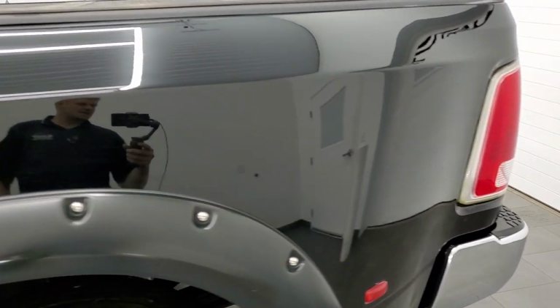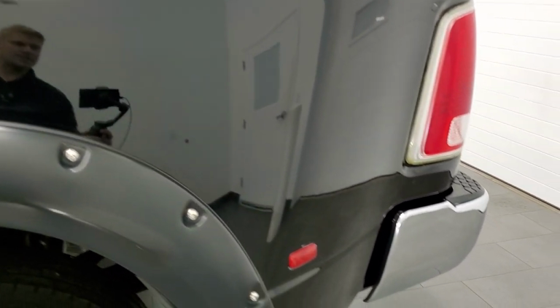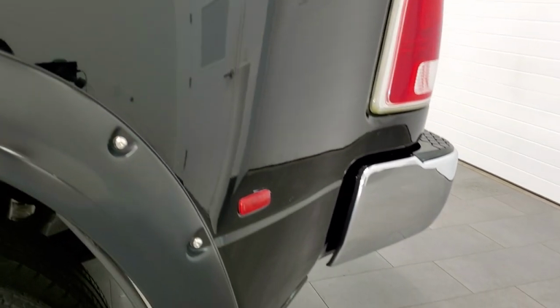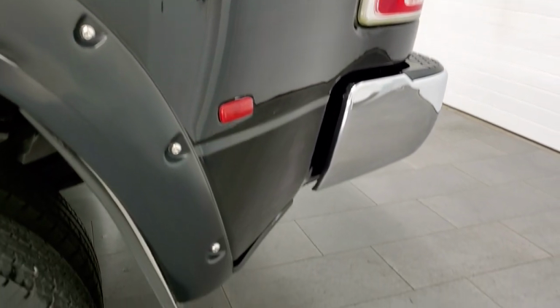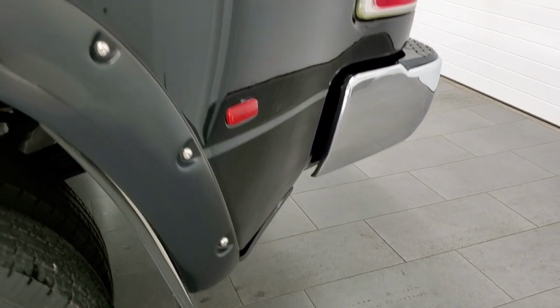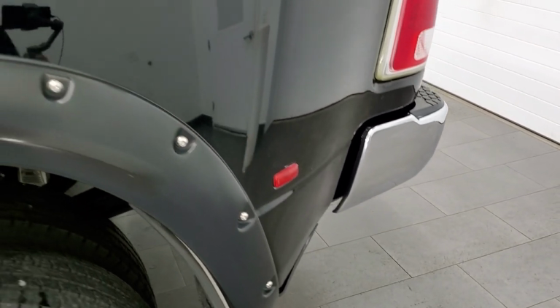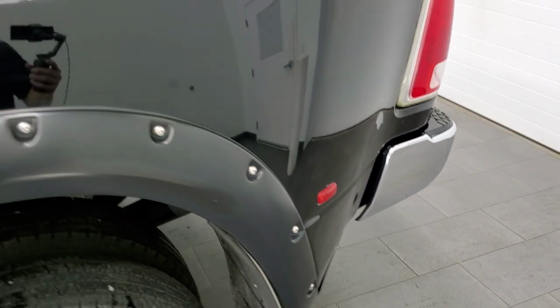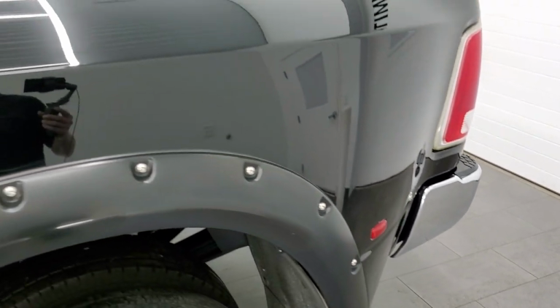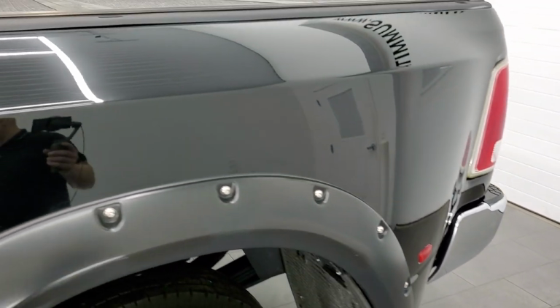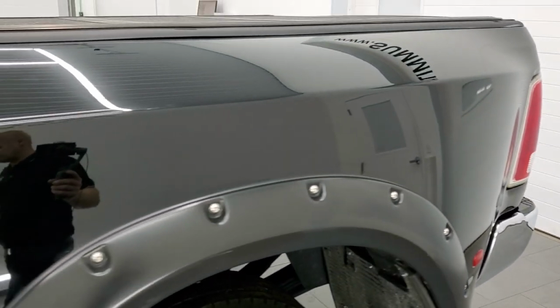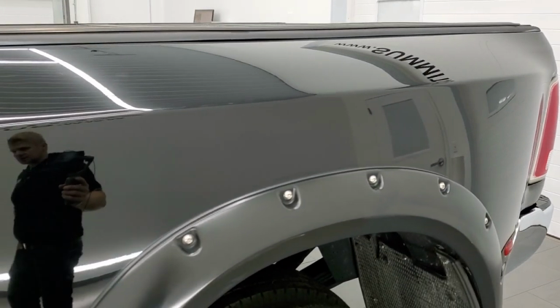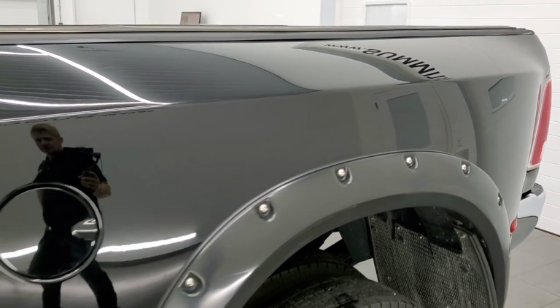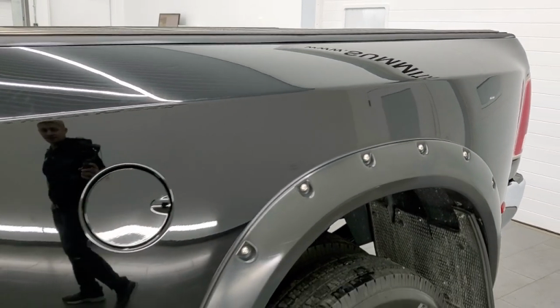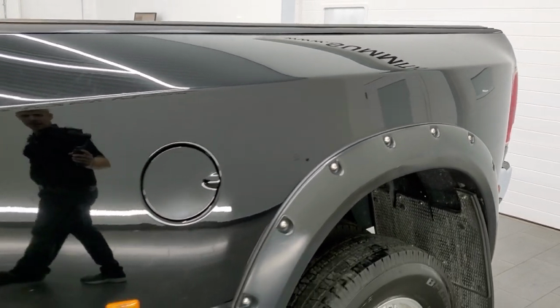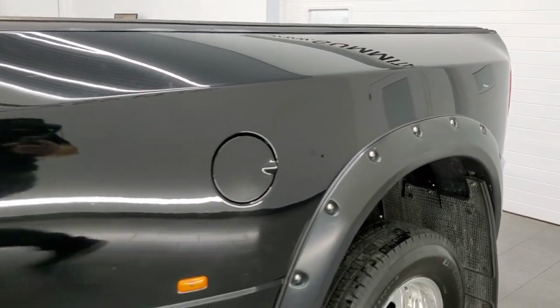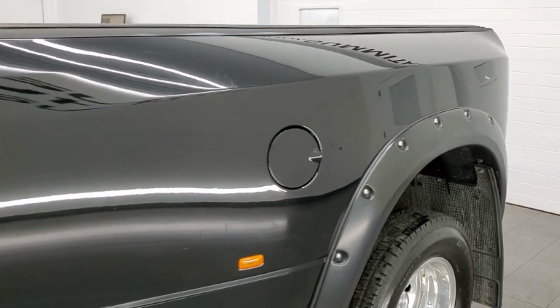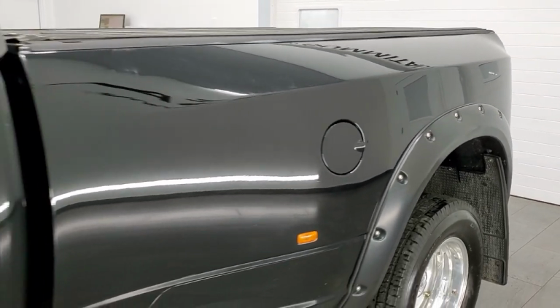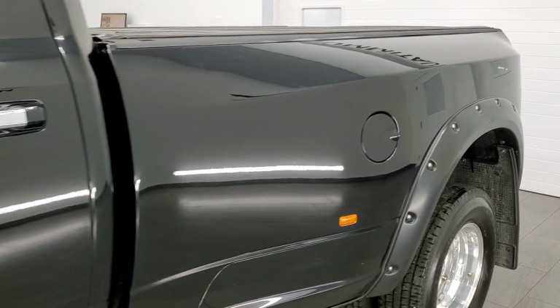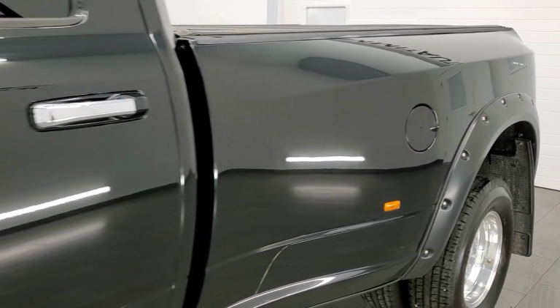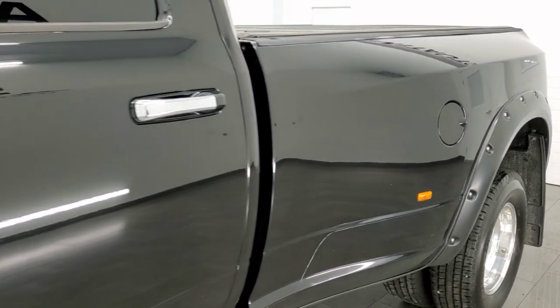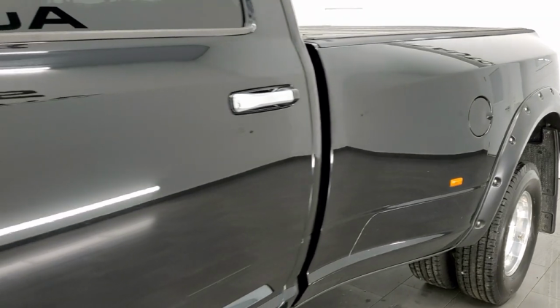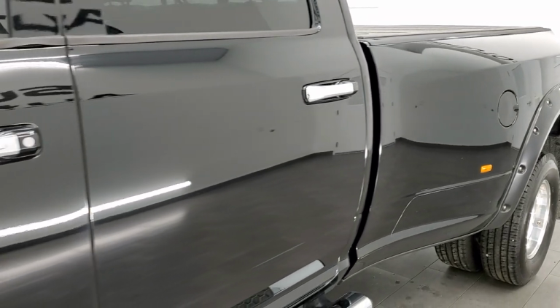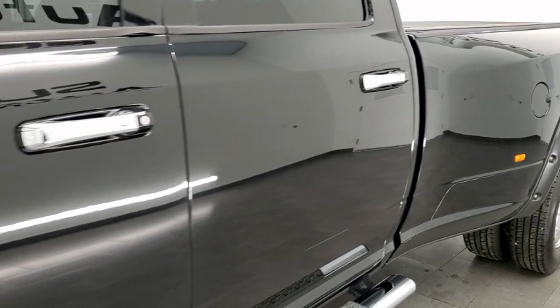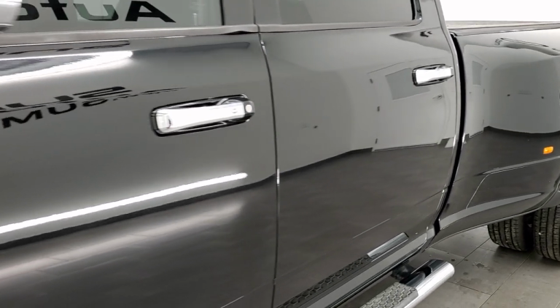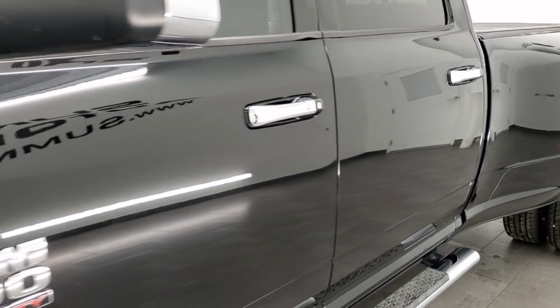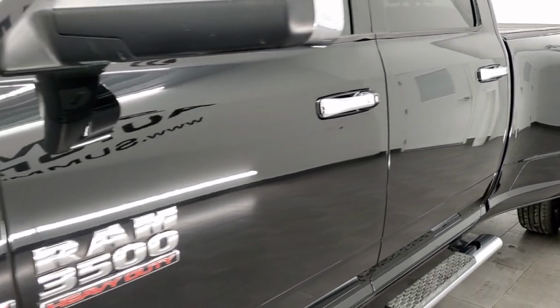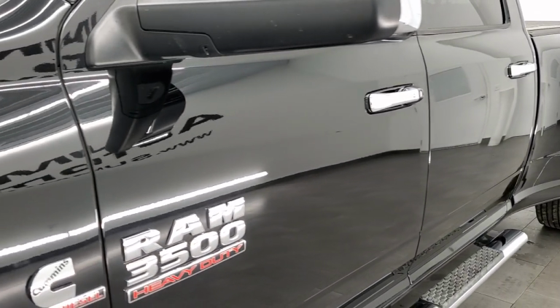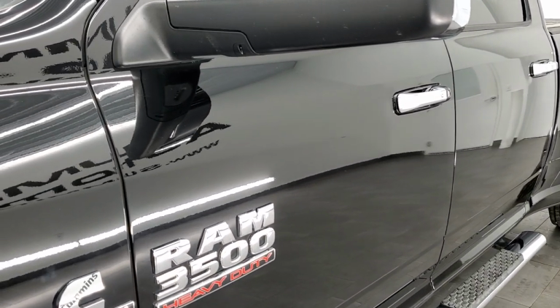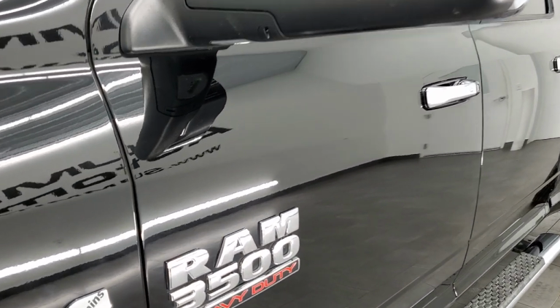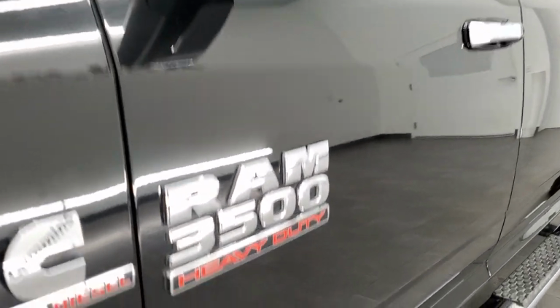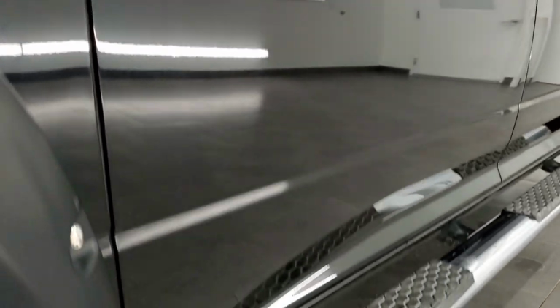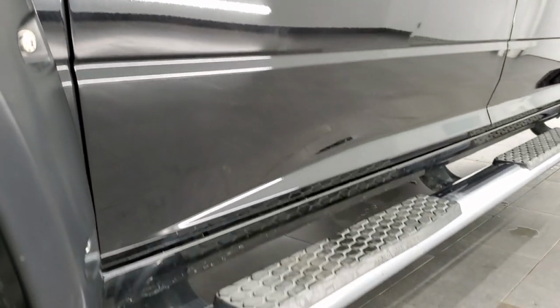If you like the video and want to subscribe to our YouTube channel where we upload videos of our new and used inventory each and every day here at Summit Auto, in the upper right hand part of the screen is a subscribe button. Click that and then click the bell notifications and you'll get updates every time we do a video here at Summit Auto.